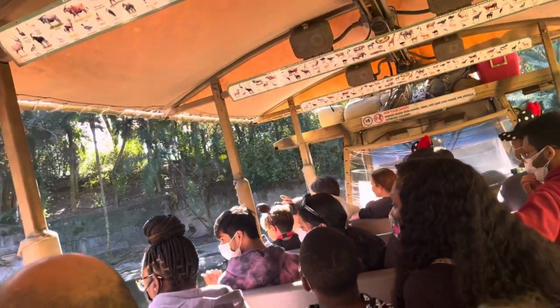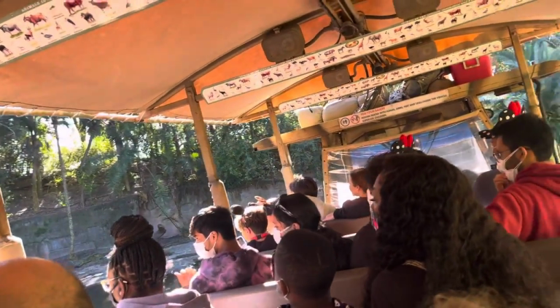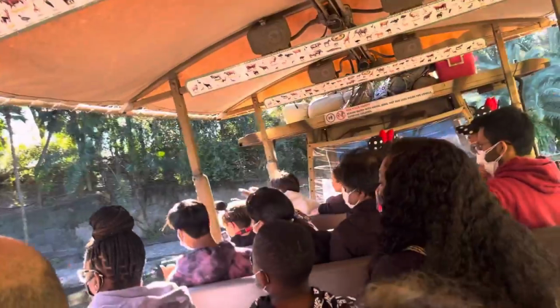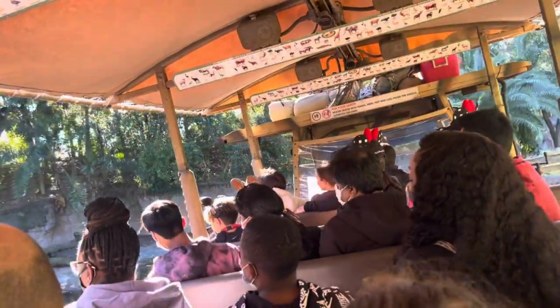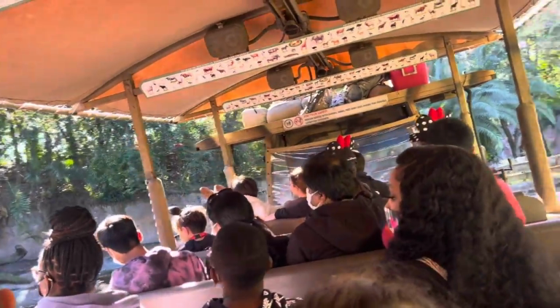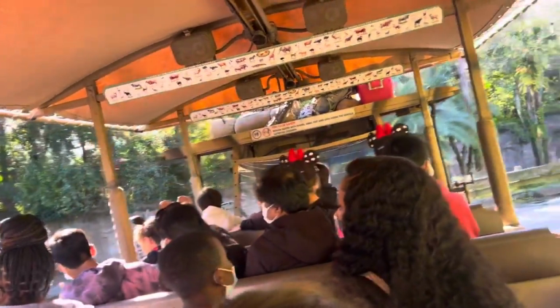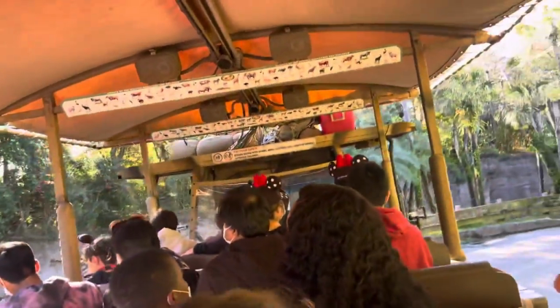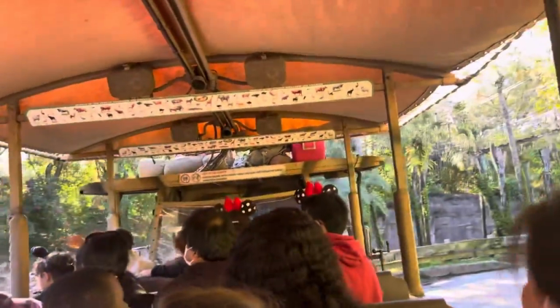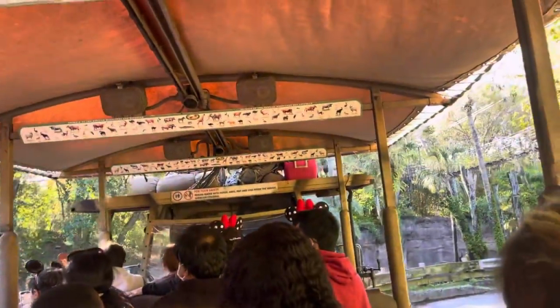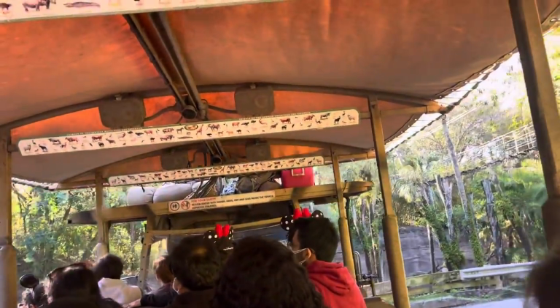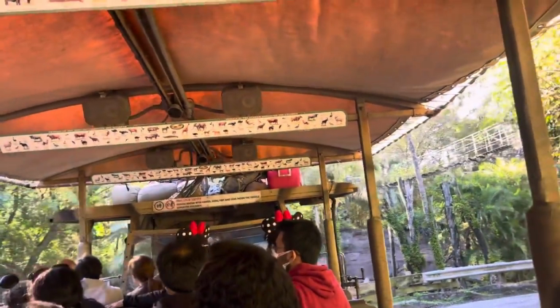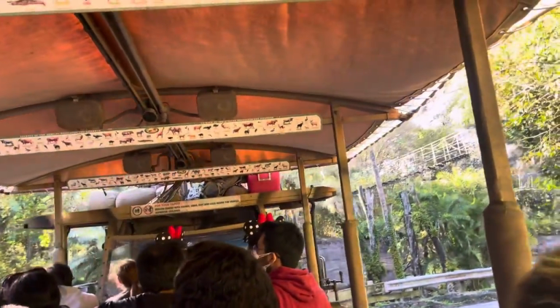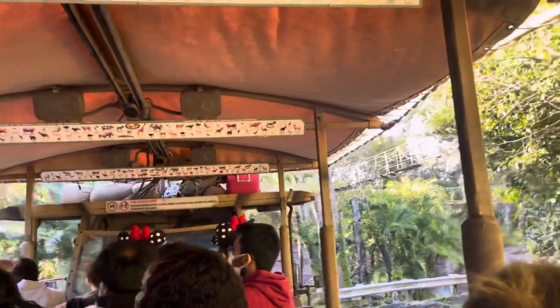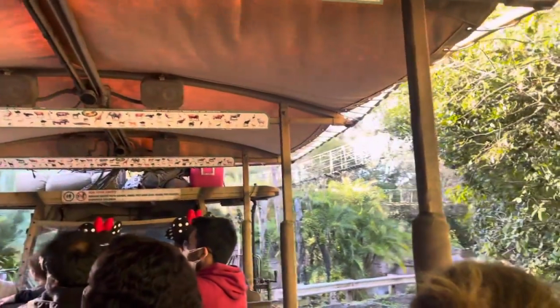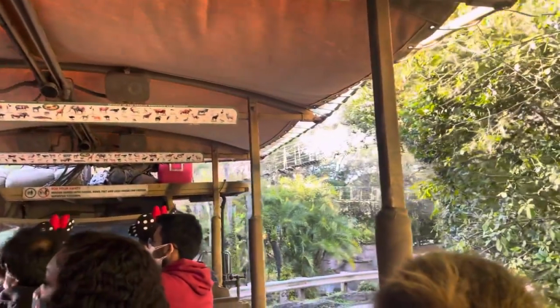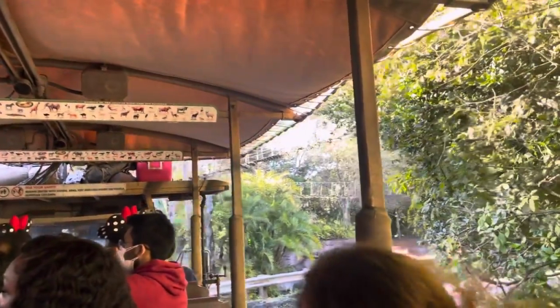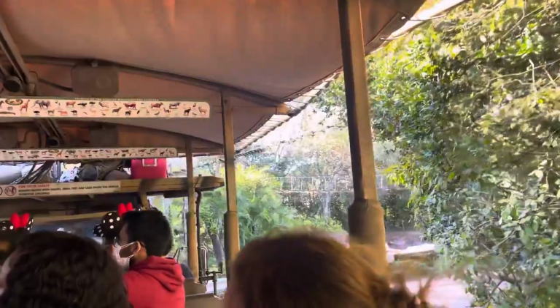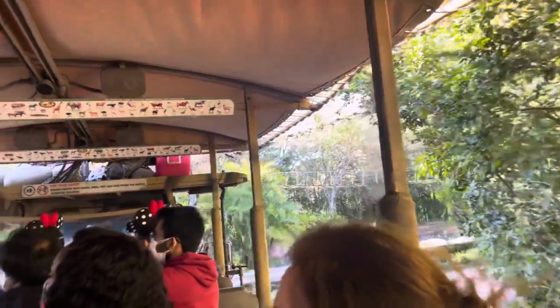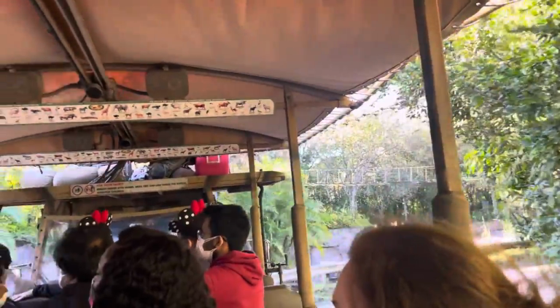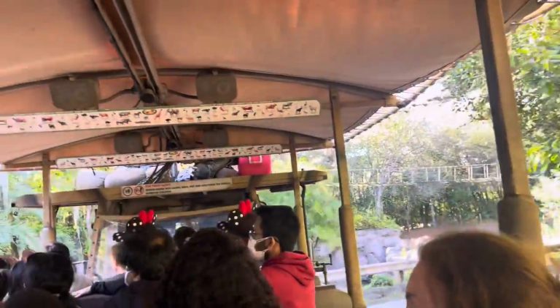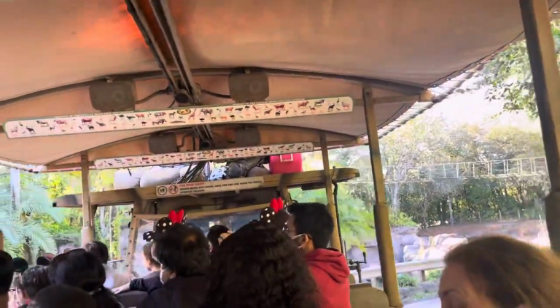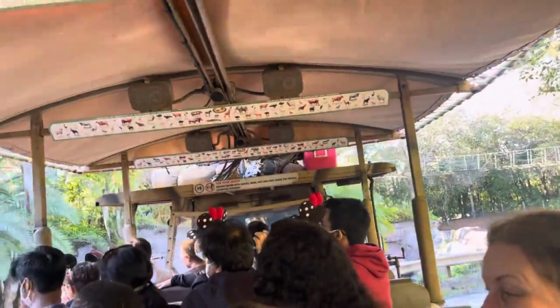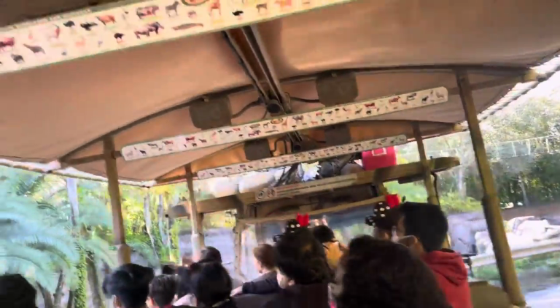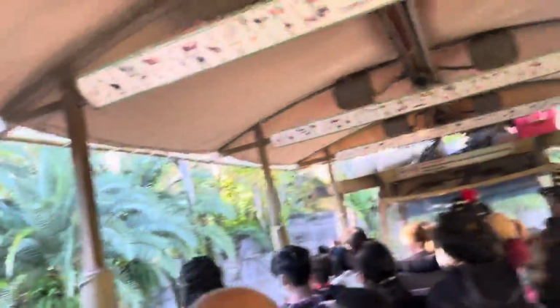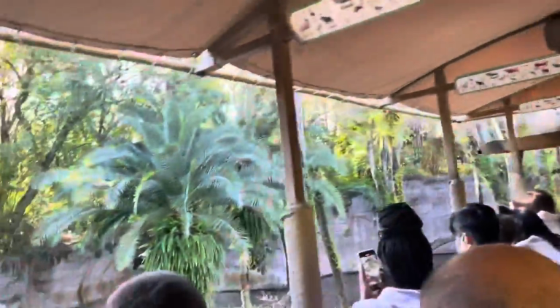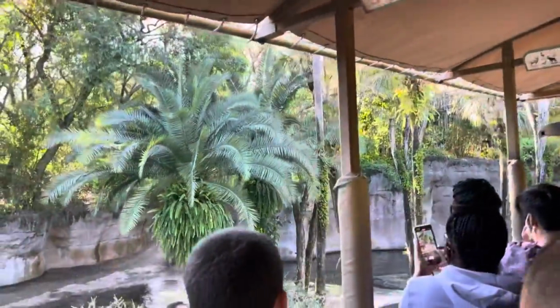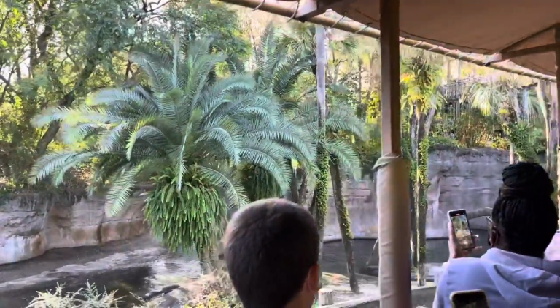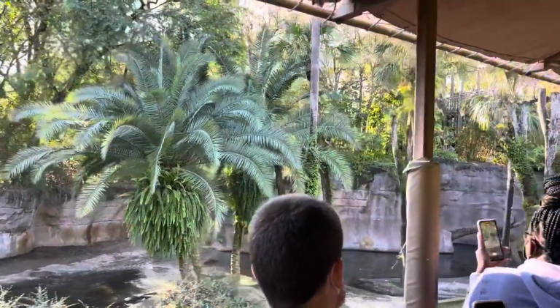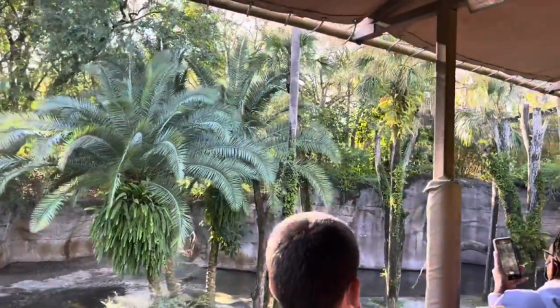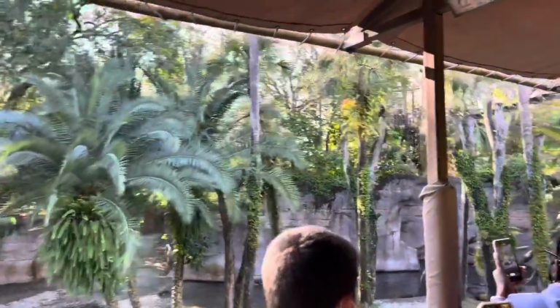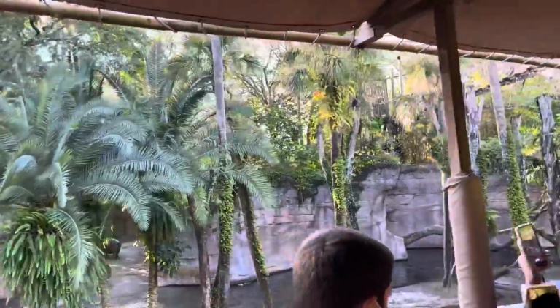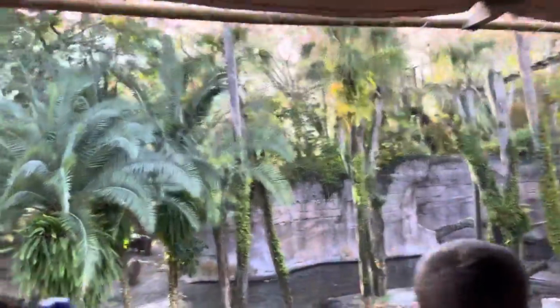And it looks like we're going to get another look at a couple hippos up on land over on the left-hand side. Don't be fooled by their size, my friends. Those hippos can get up to about 25 to 30 miles per hour on land.